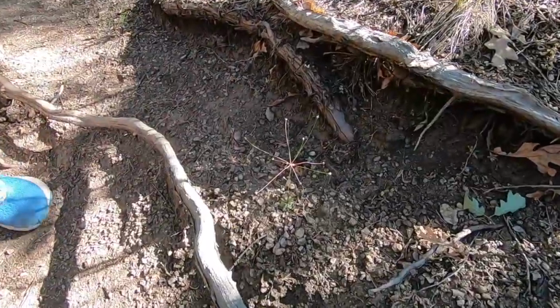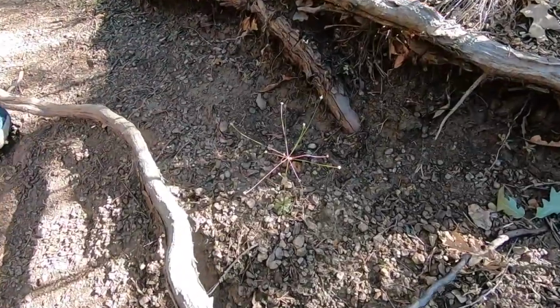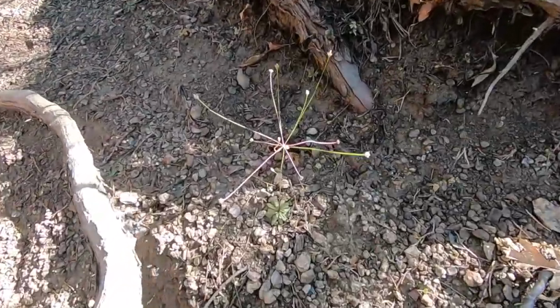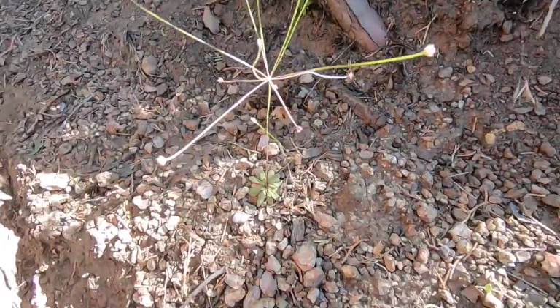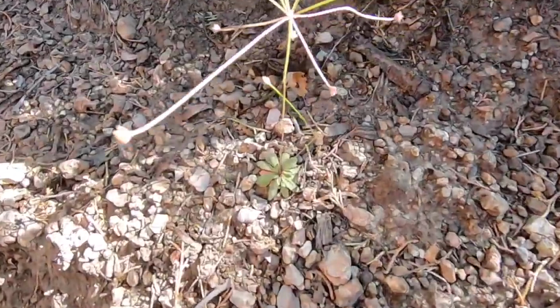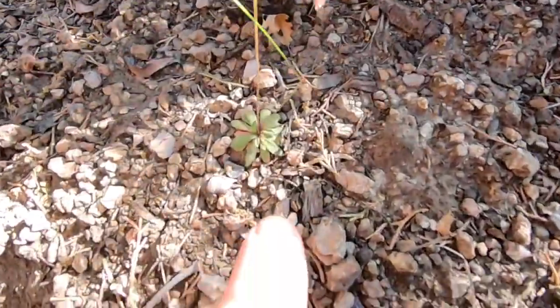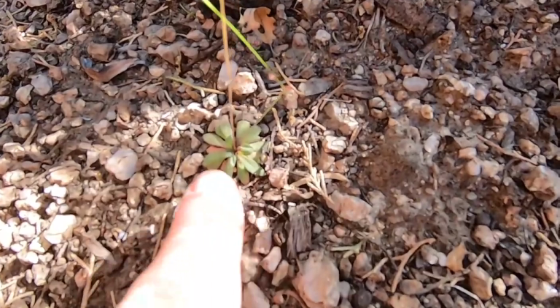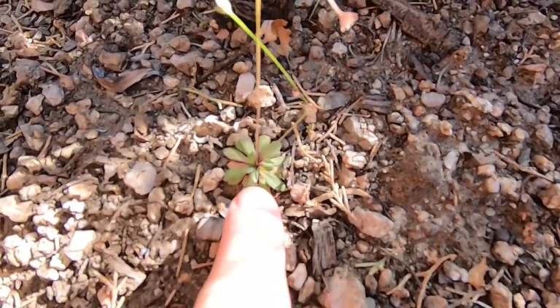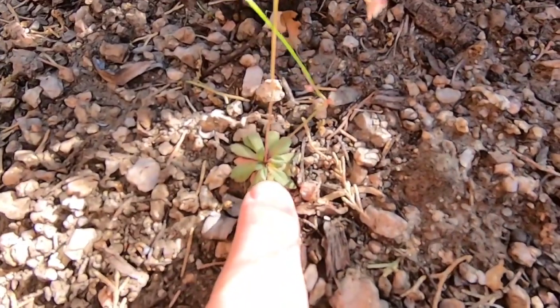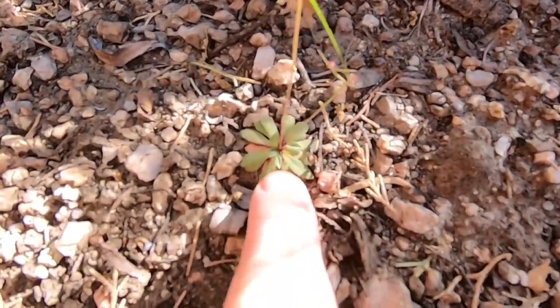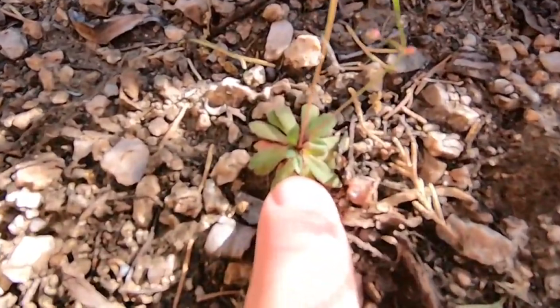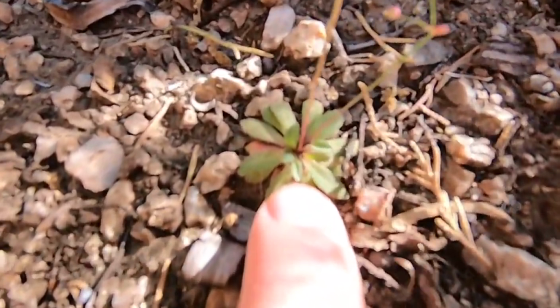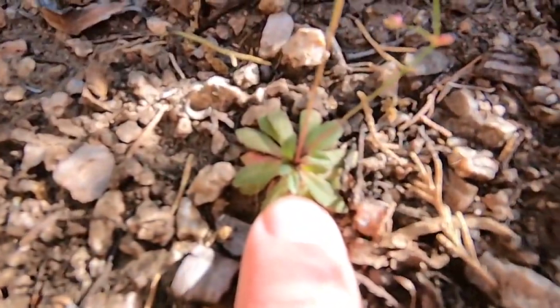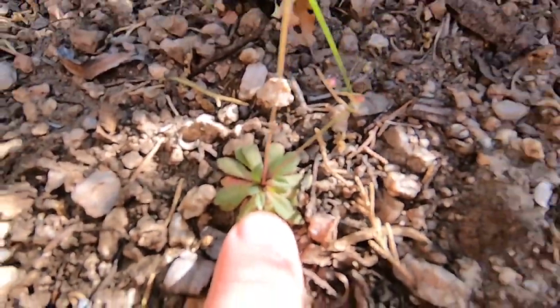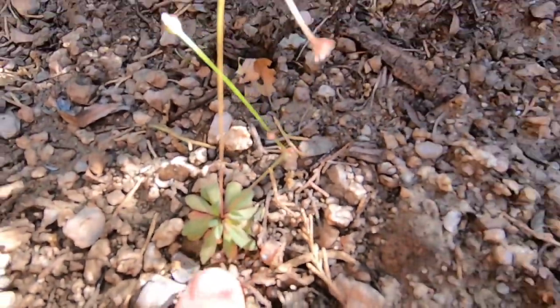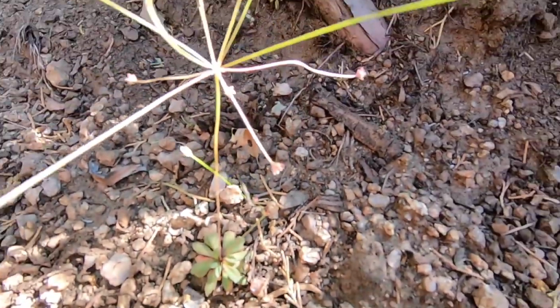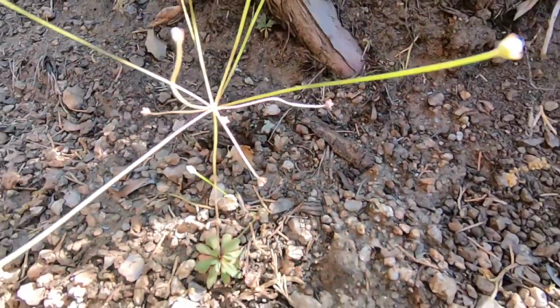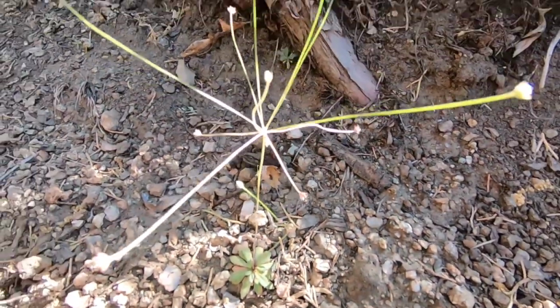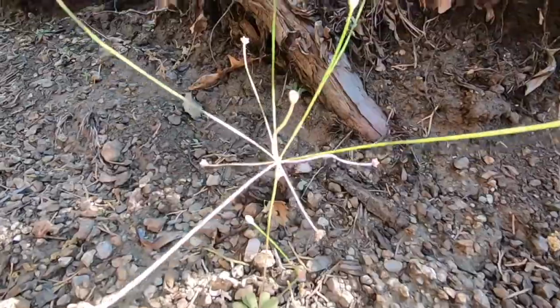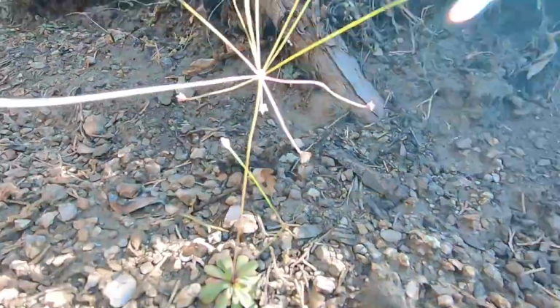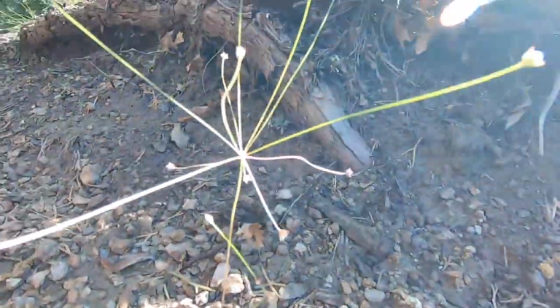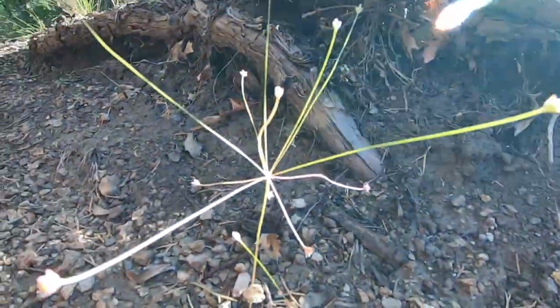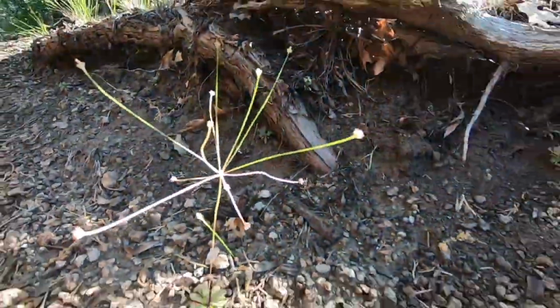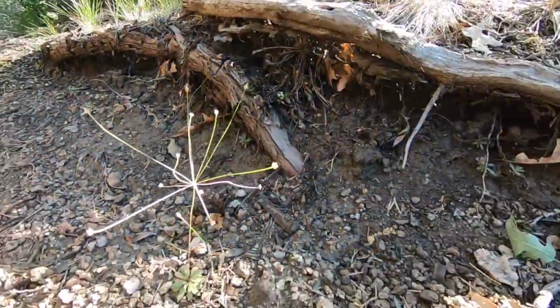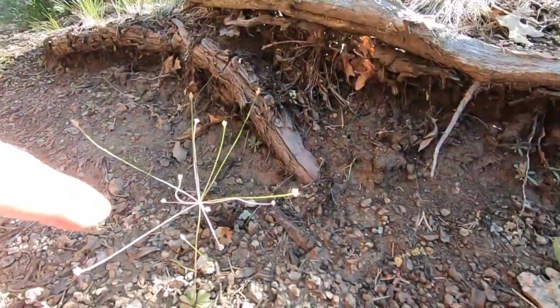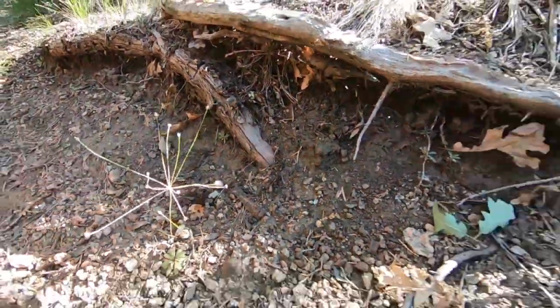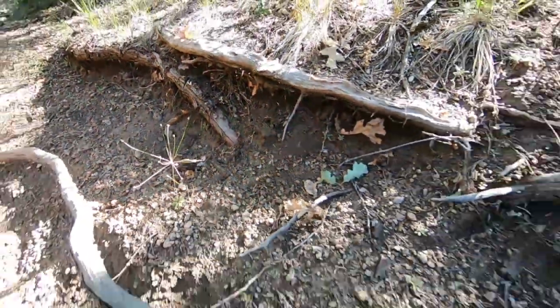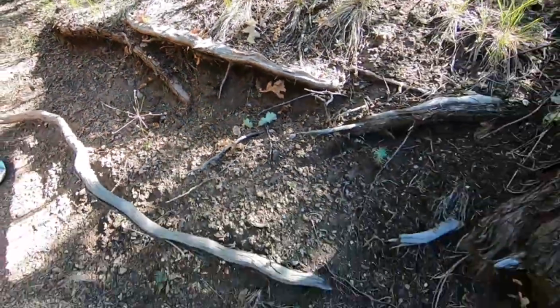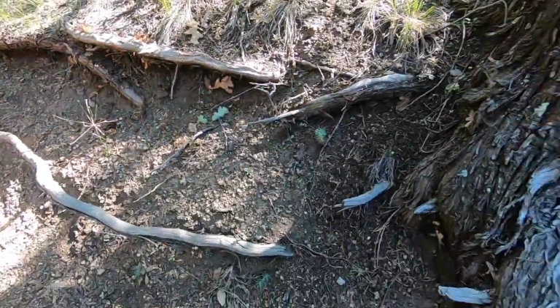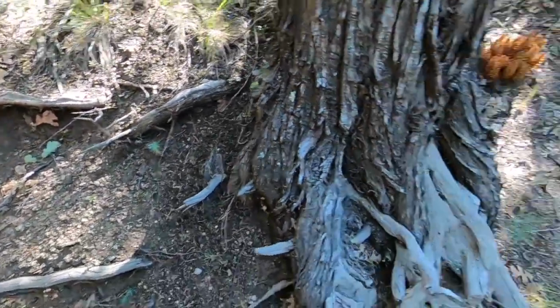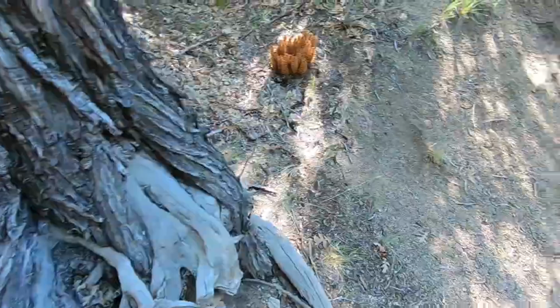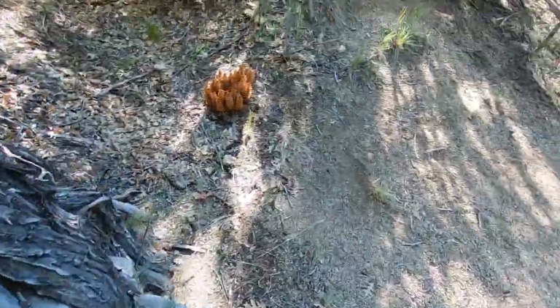Look at this little funky plant. These are the leaves down here and then this is the flower — this gigantic thing. That's the flower, and it just goes like, wow.